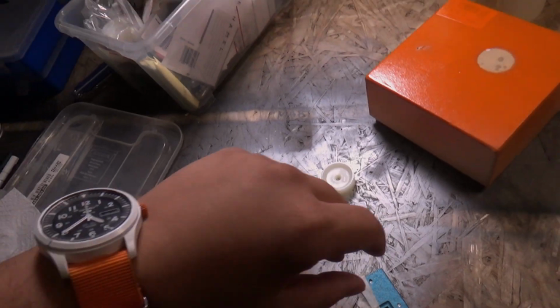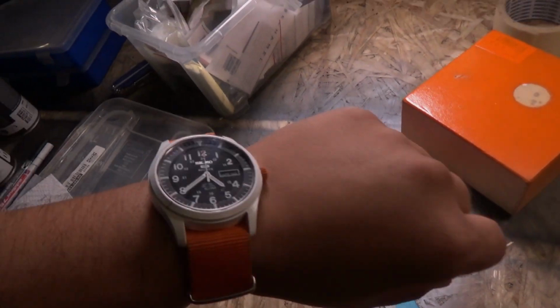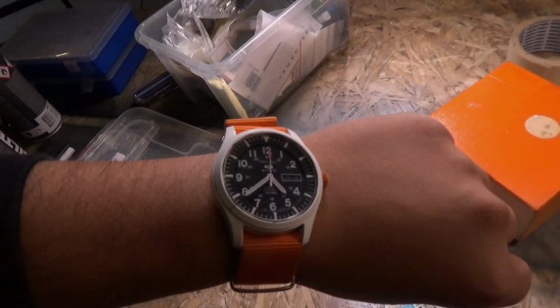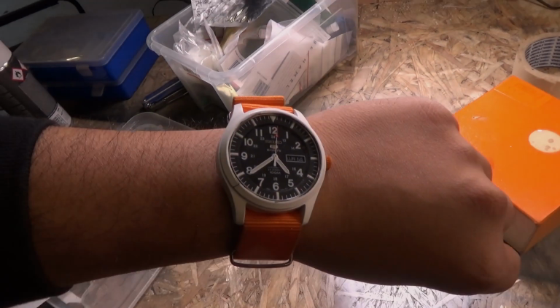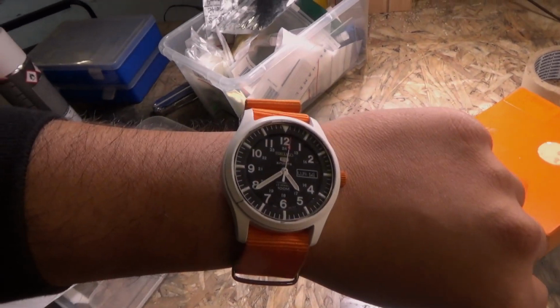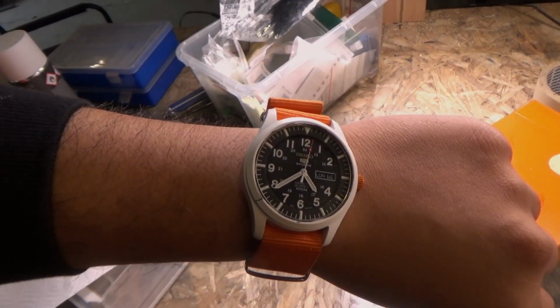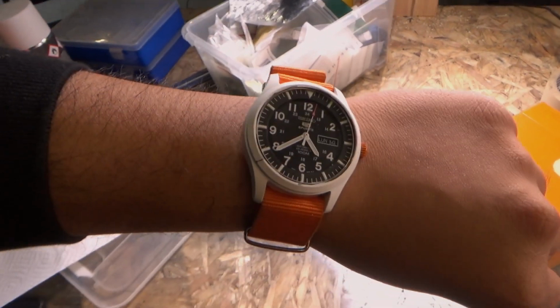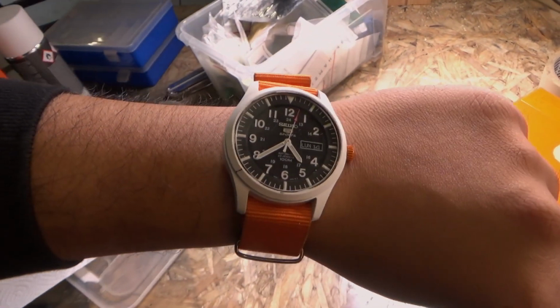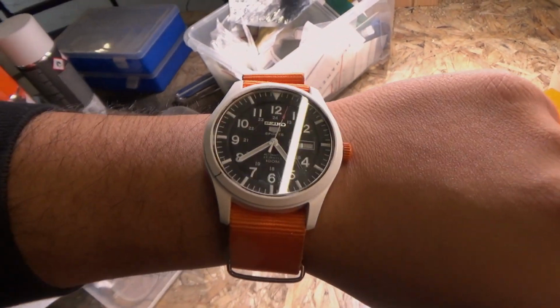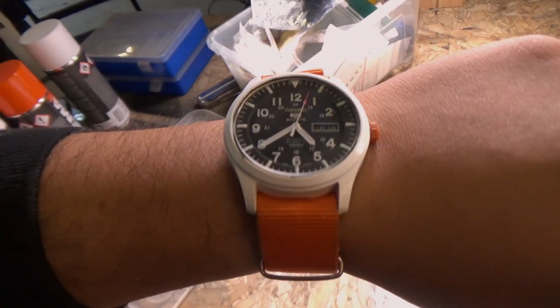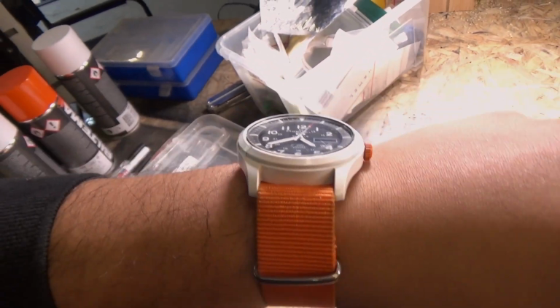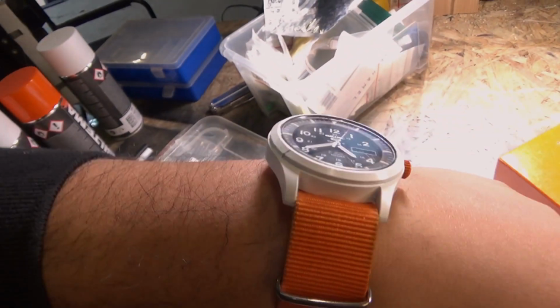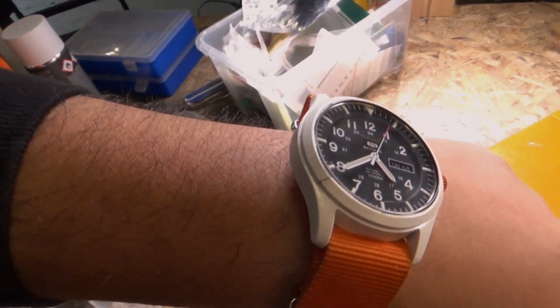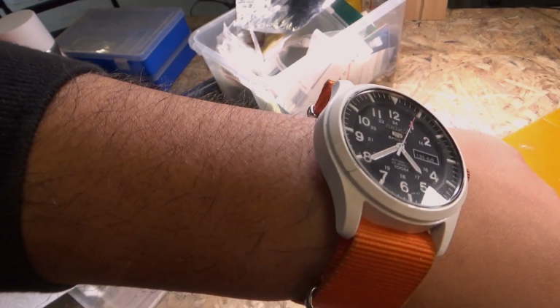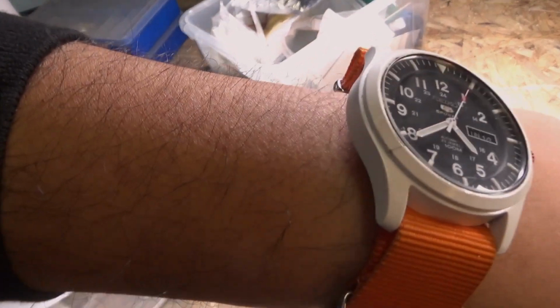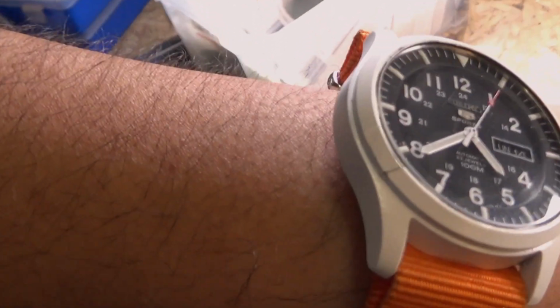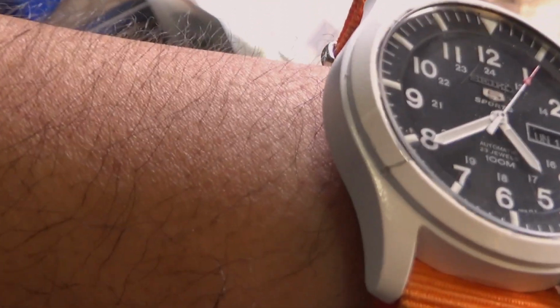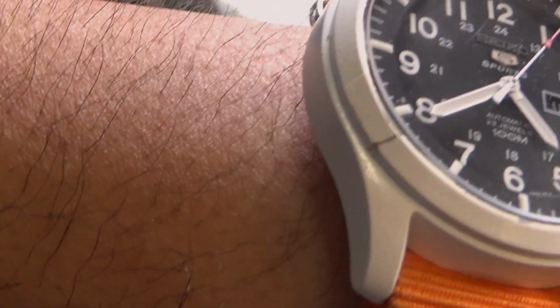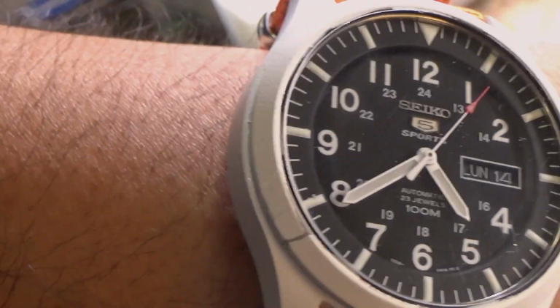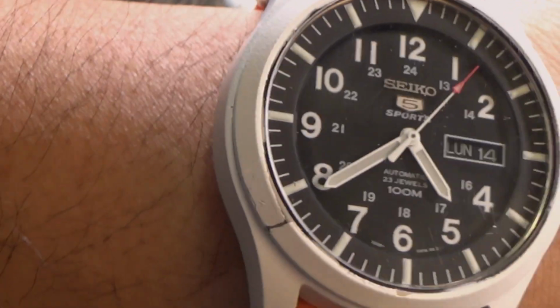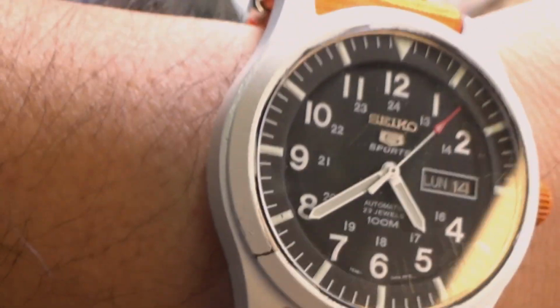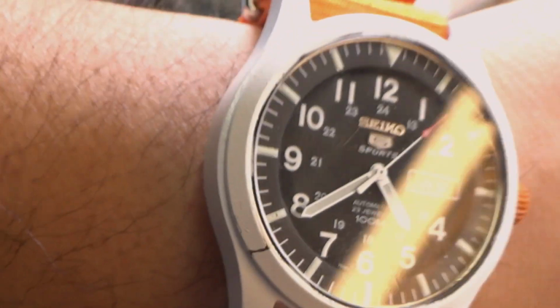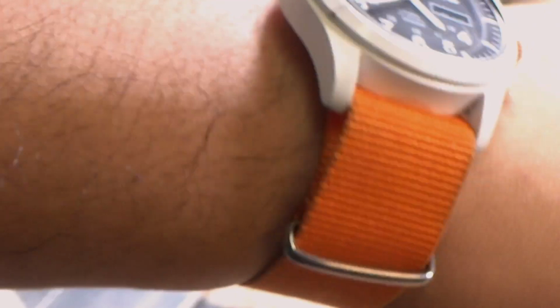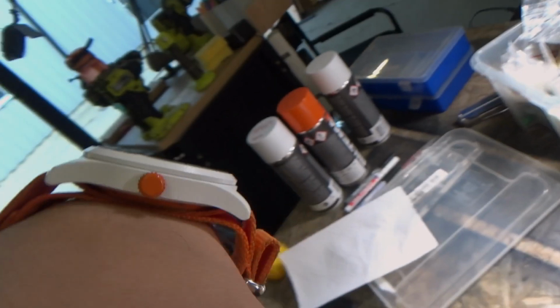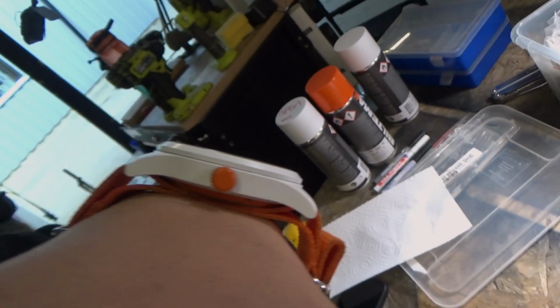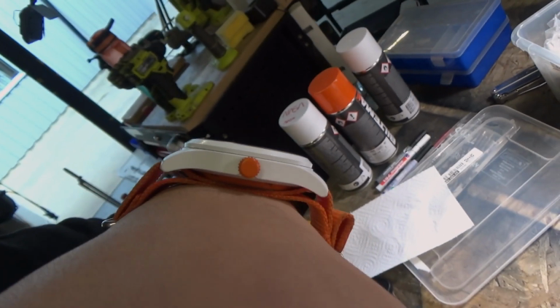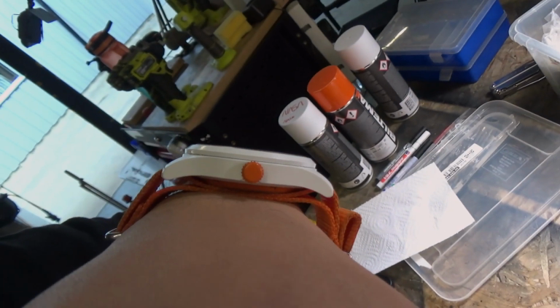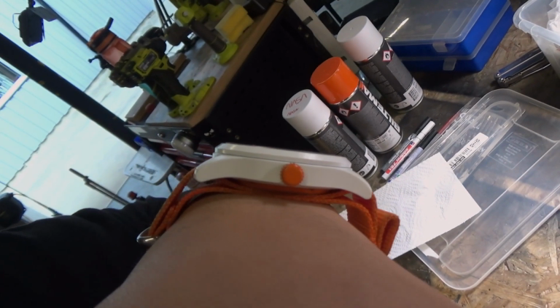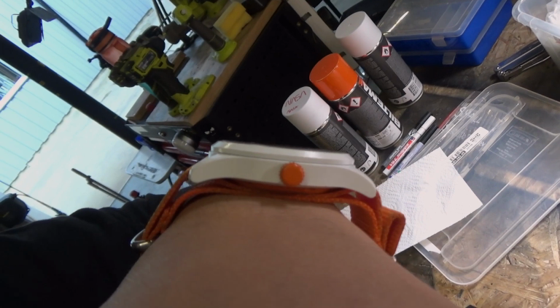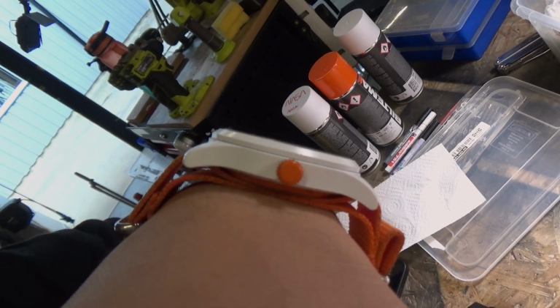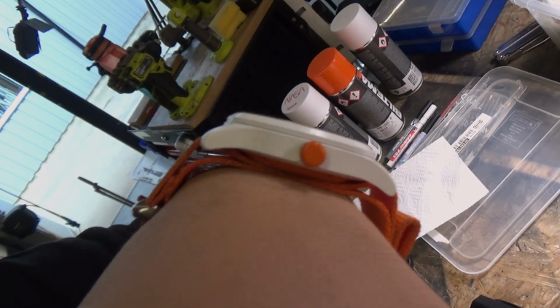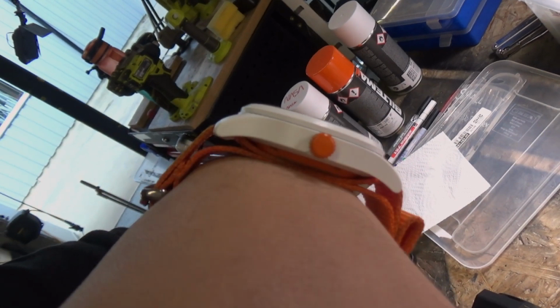Alright, here we got the final result. It's a bit scuffed there, but okay. See the orange on the back.